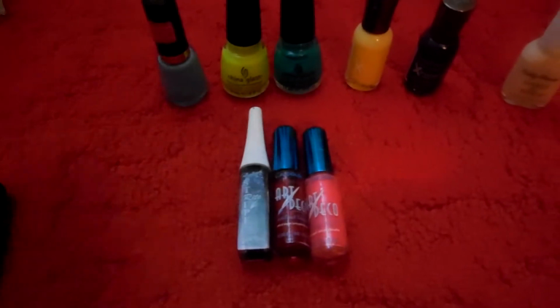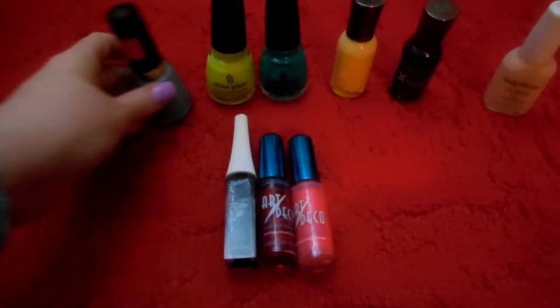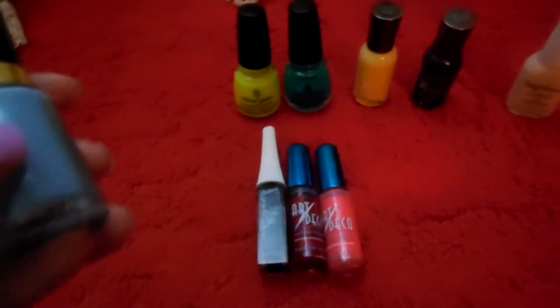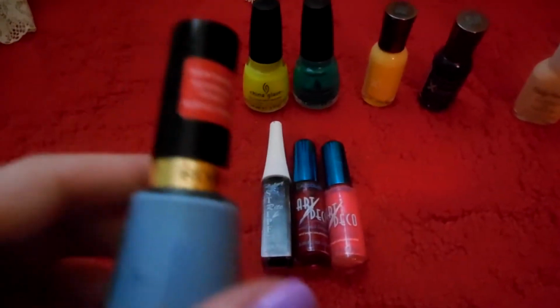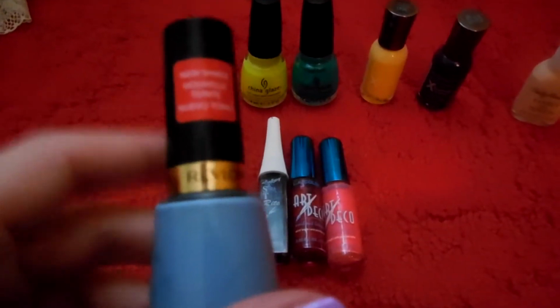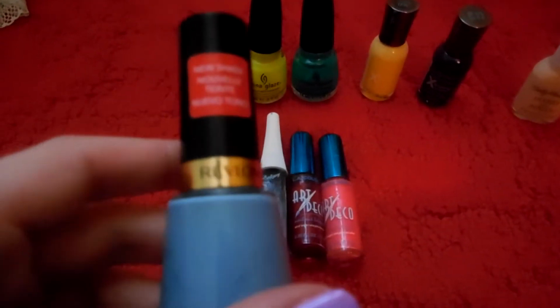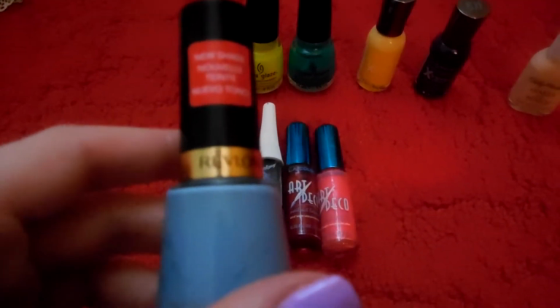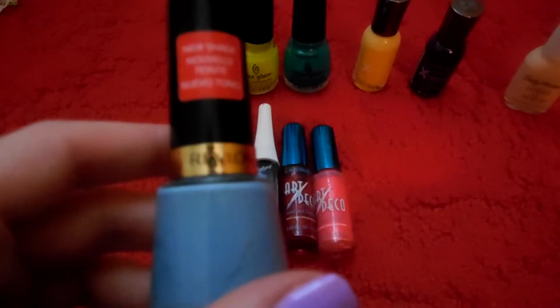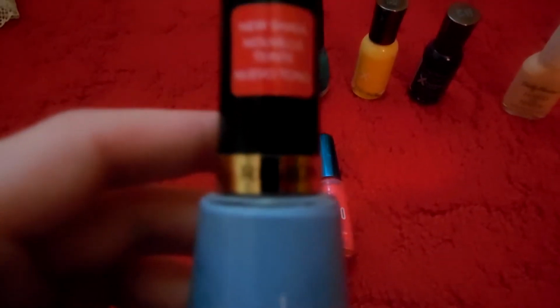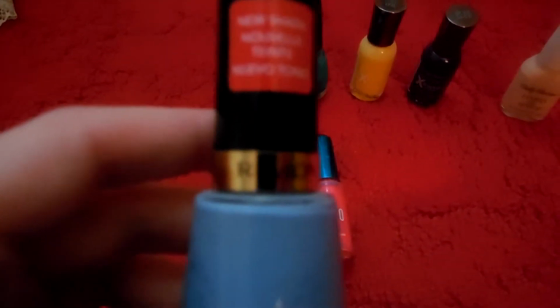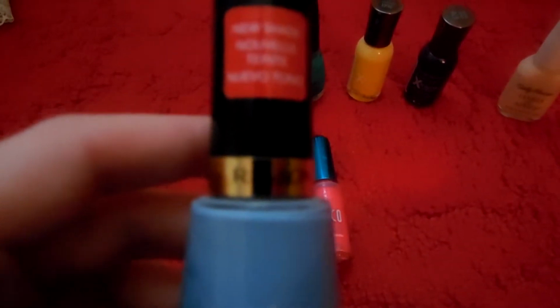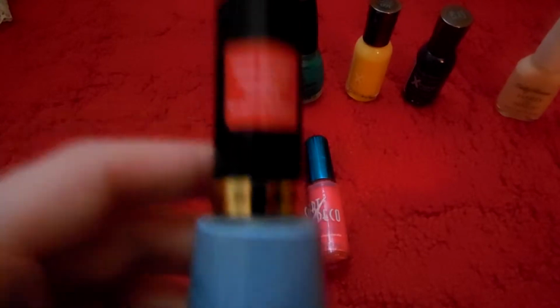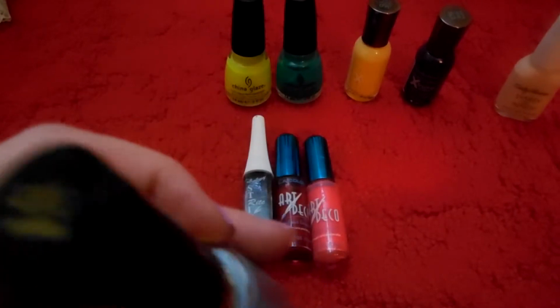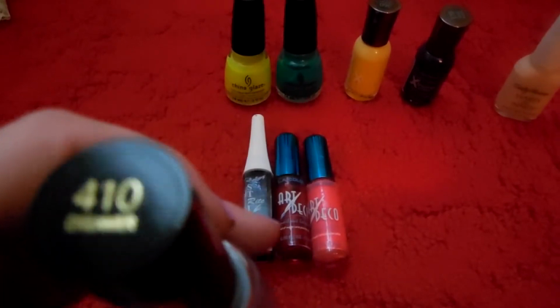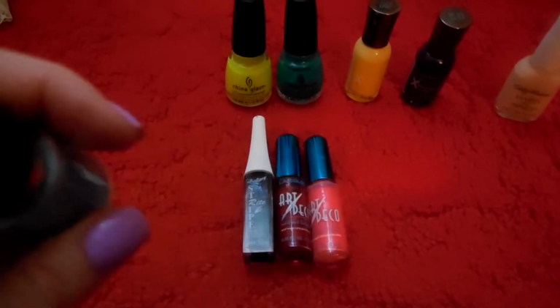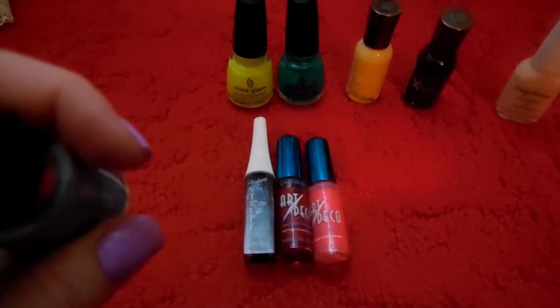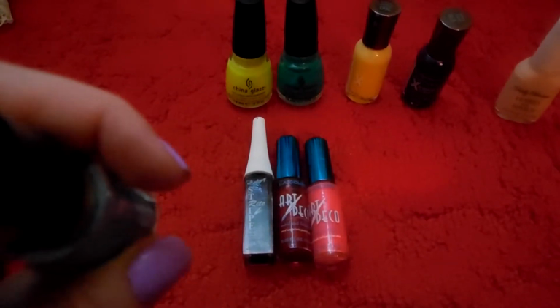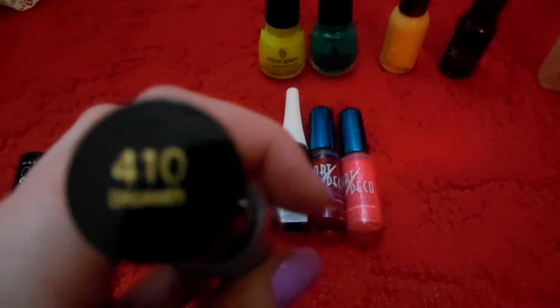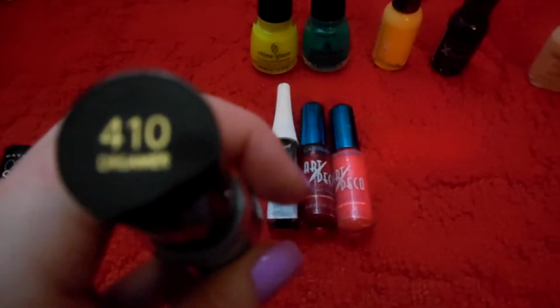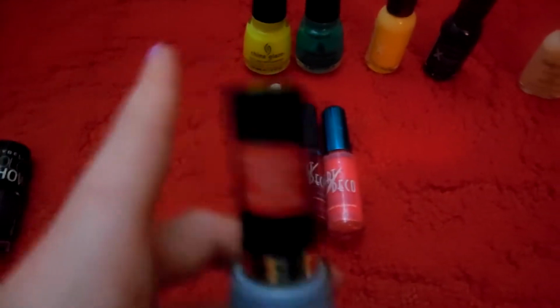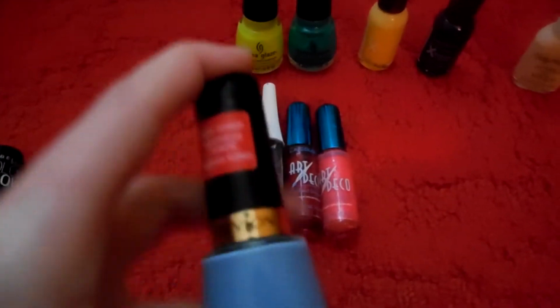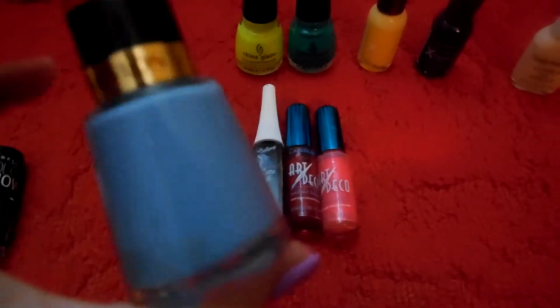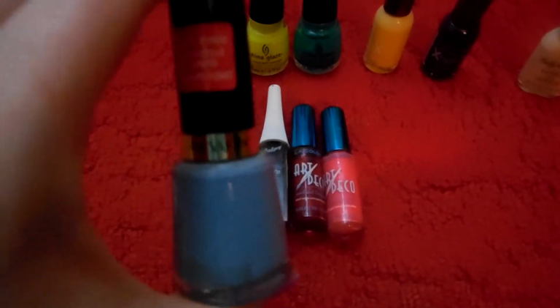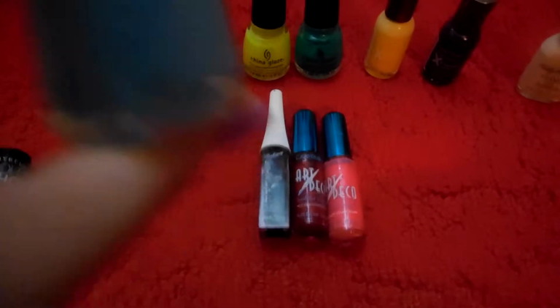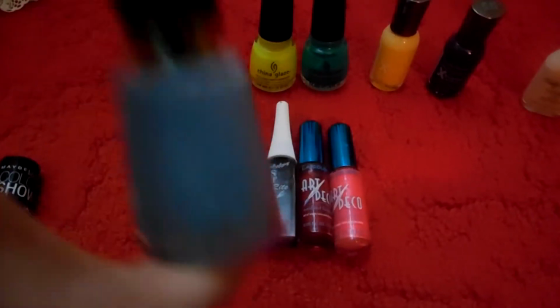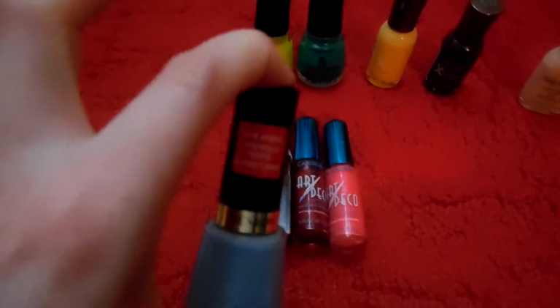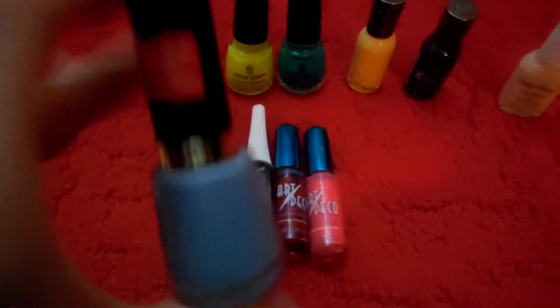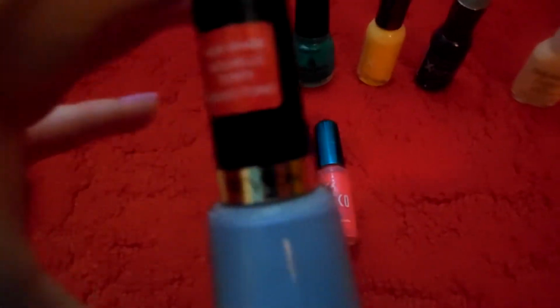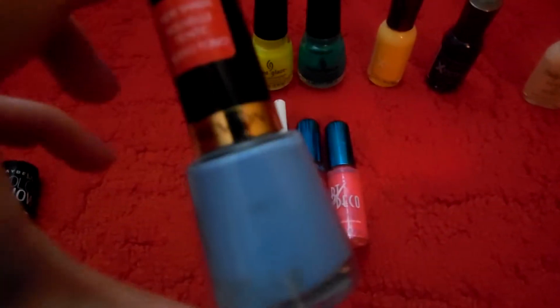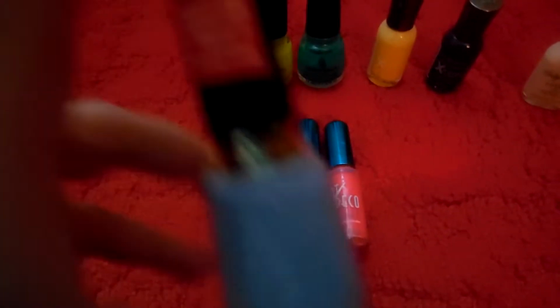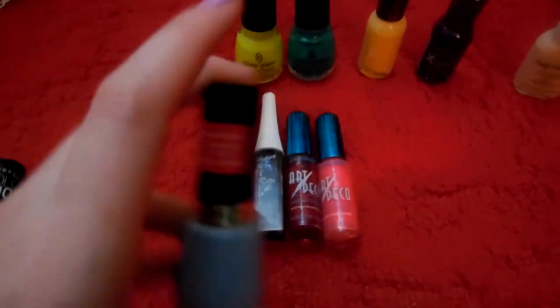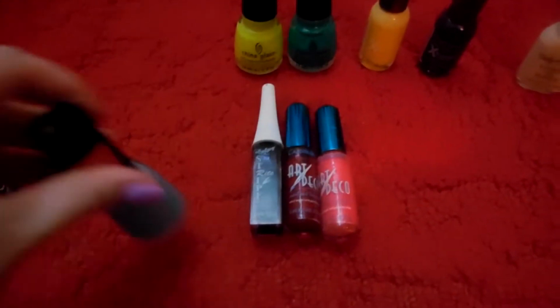Then I have Revlon and I got this at Kmart. It's 410 Dreamer, and it chips like heck. I just, I was over that one.